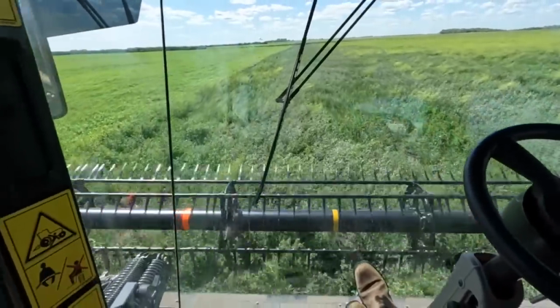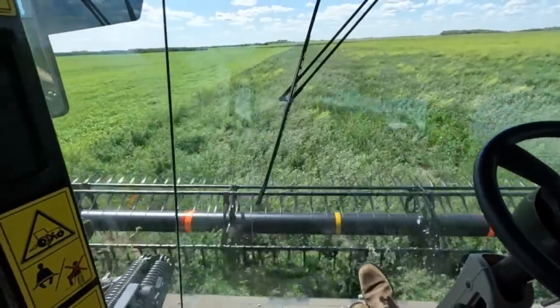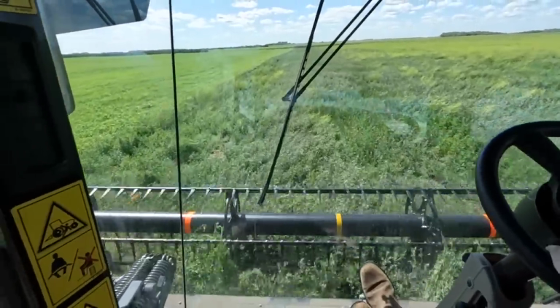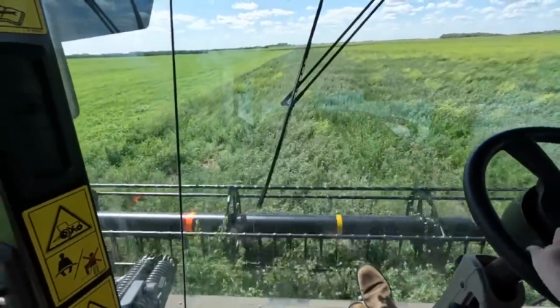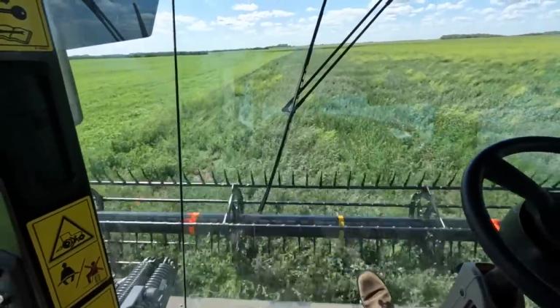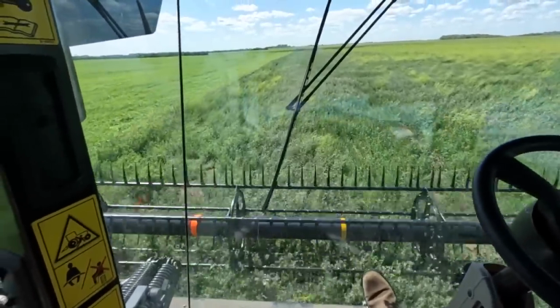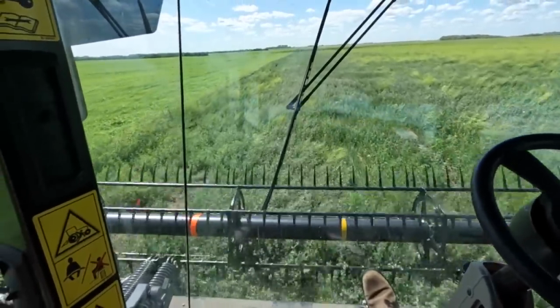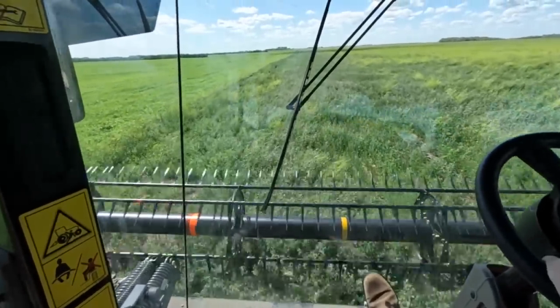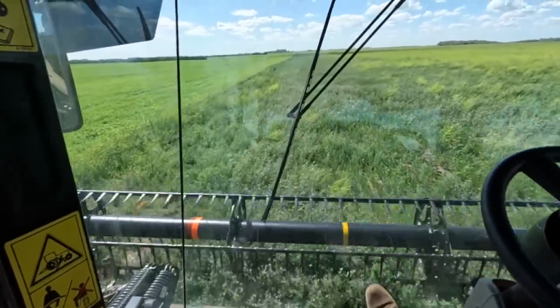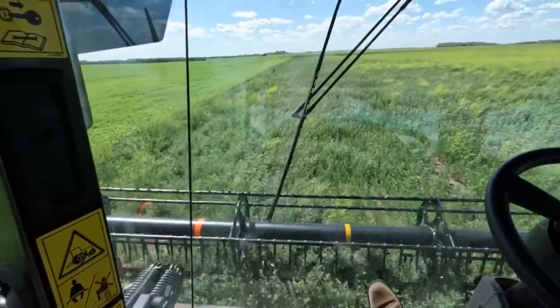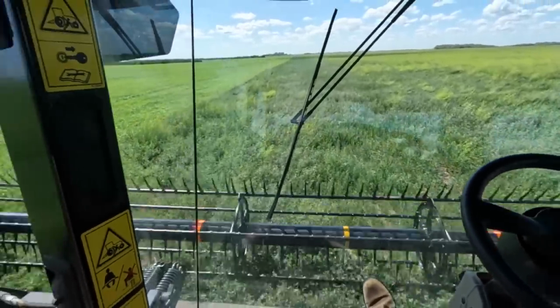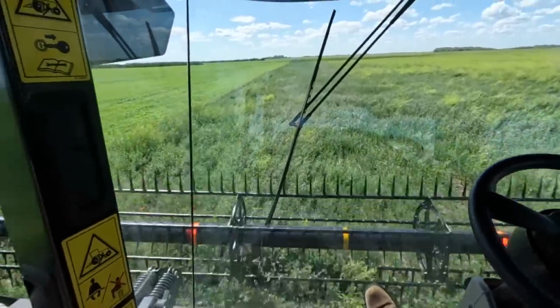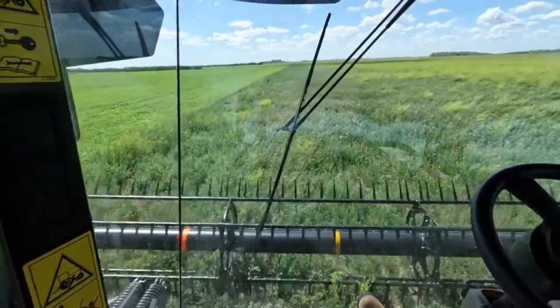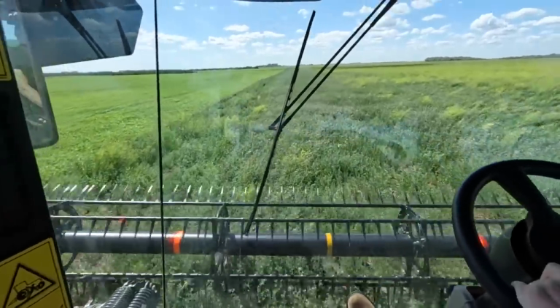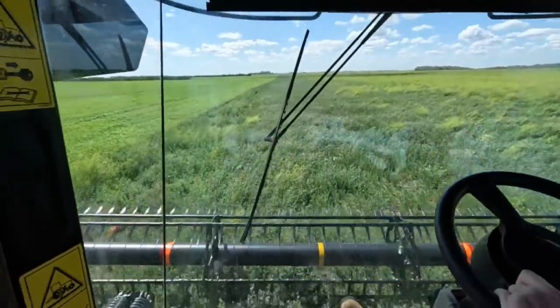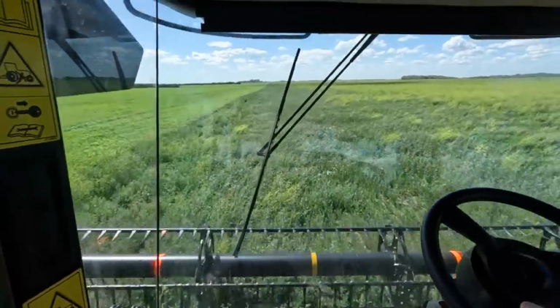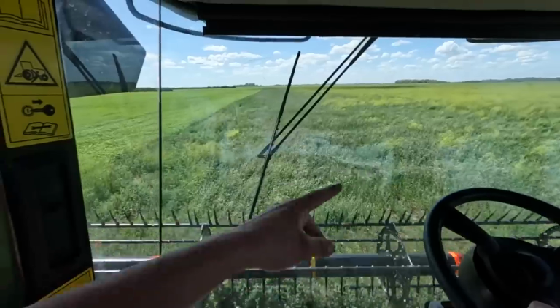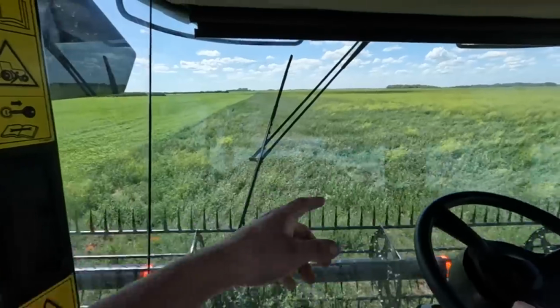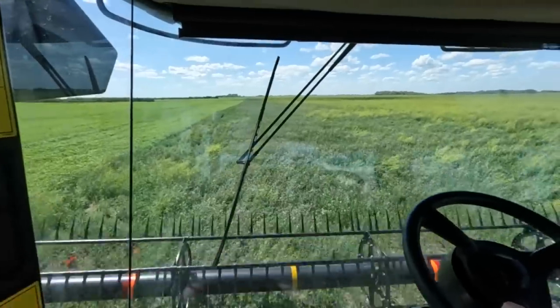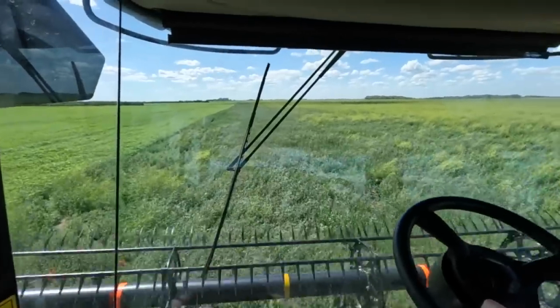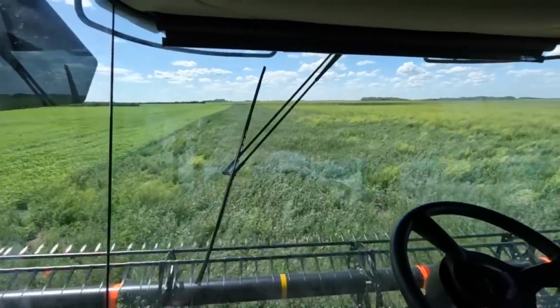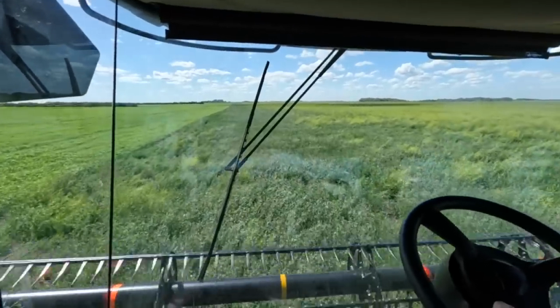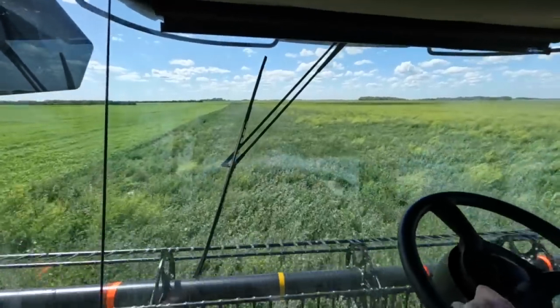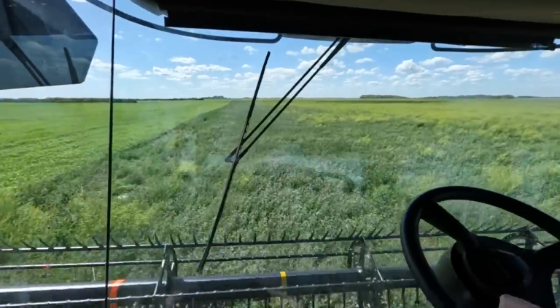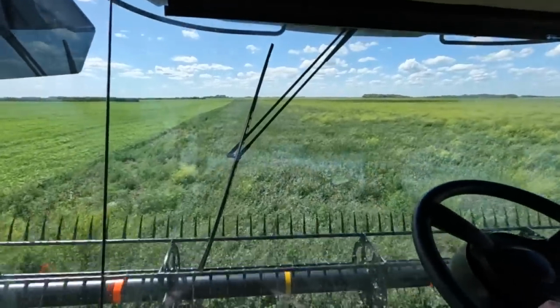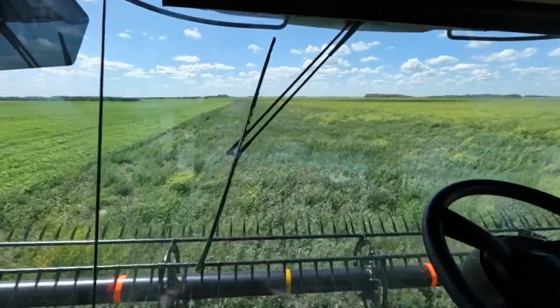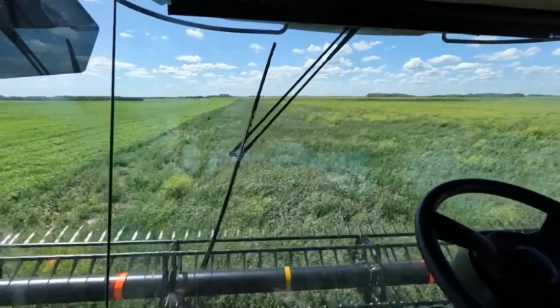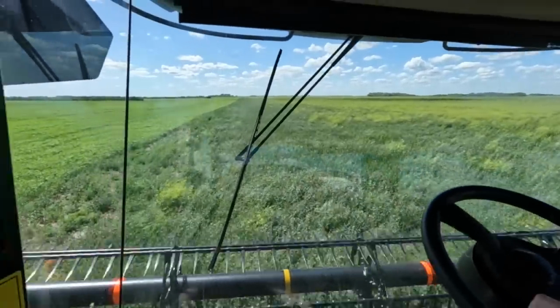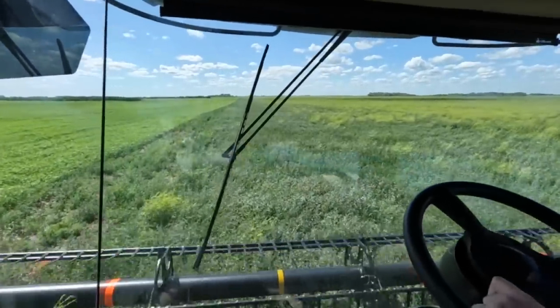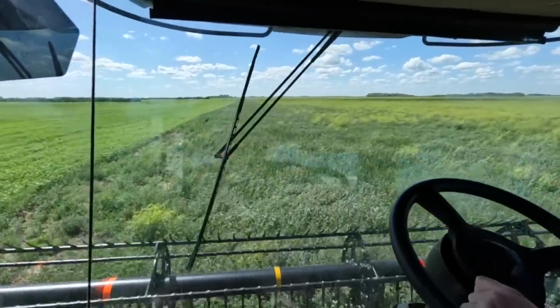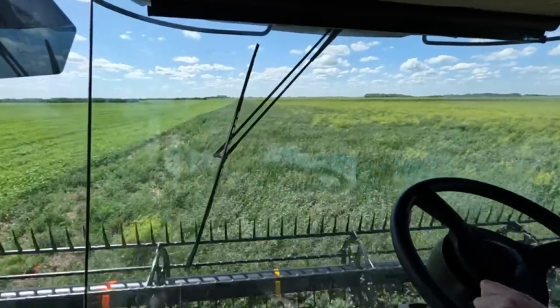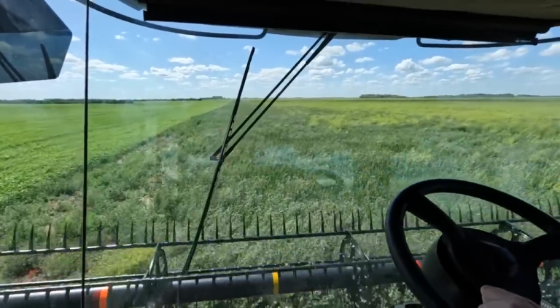We seeded this alfalfa field last summer so it's not as good as the other ones, but there's a lot of sweet clover in there — all the yellow stuff — and hopefully that adds some tonnage.